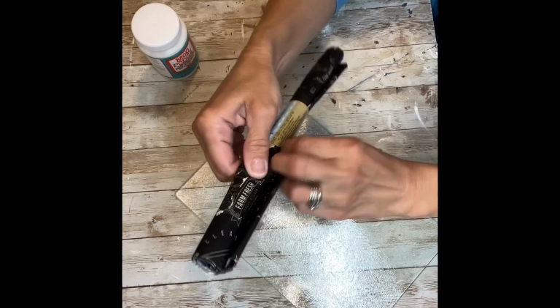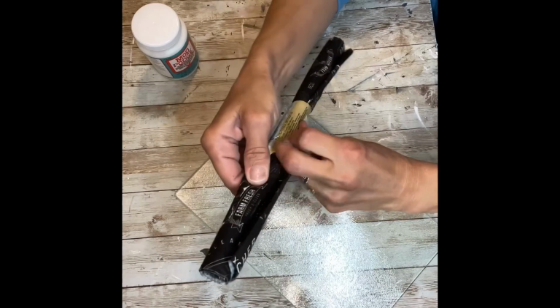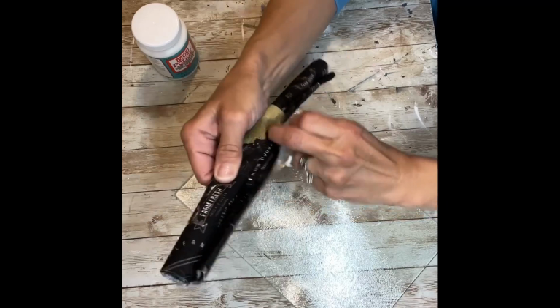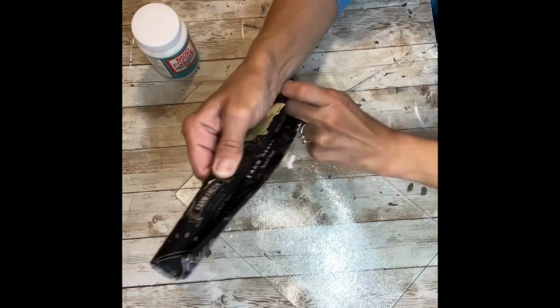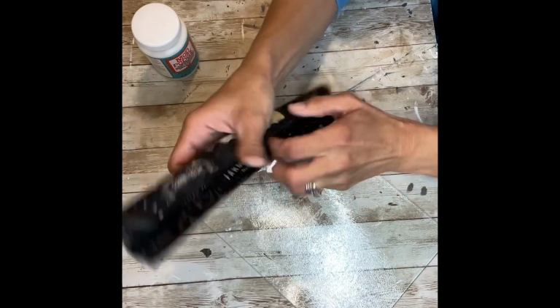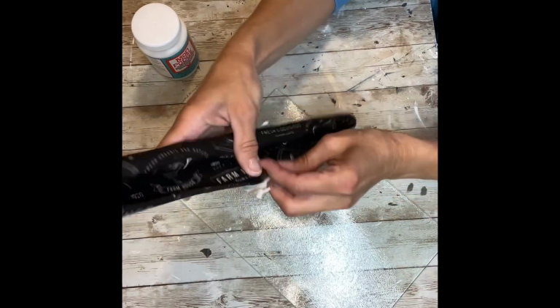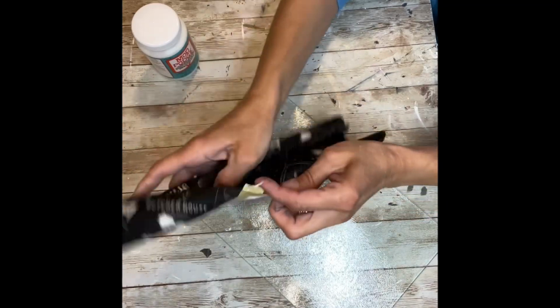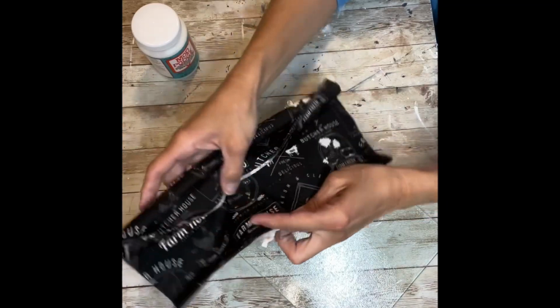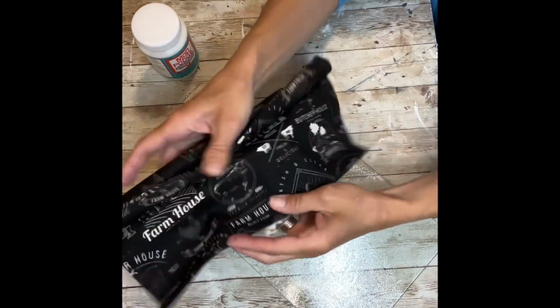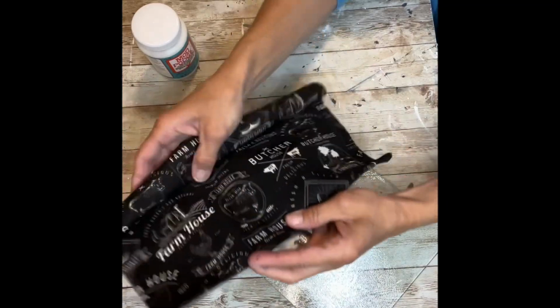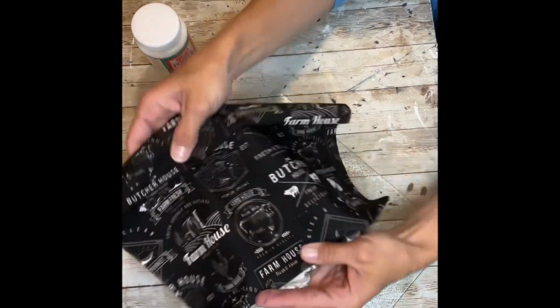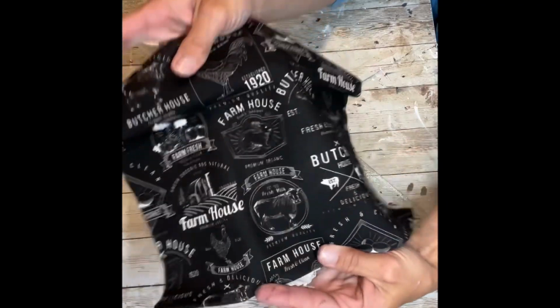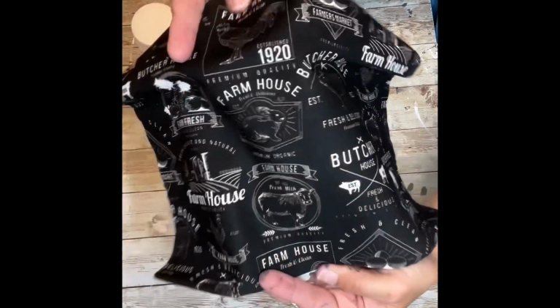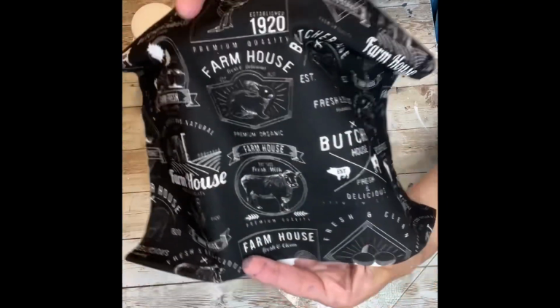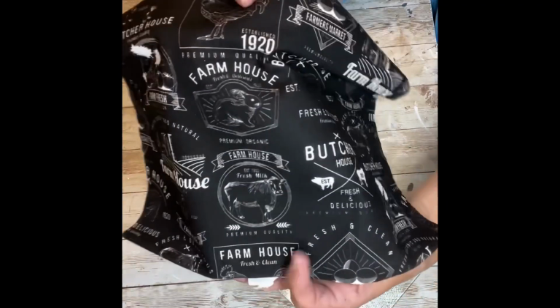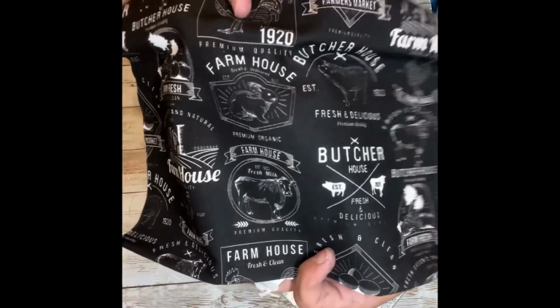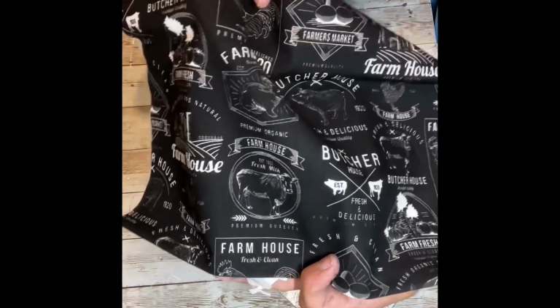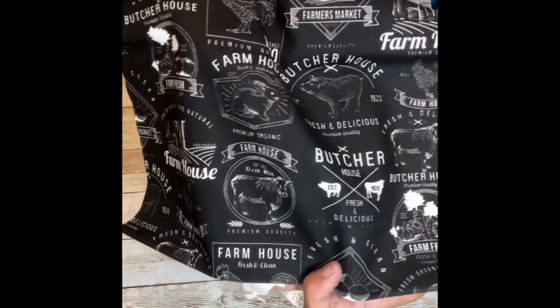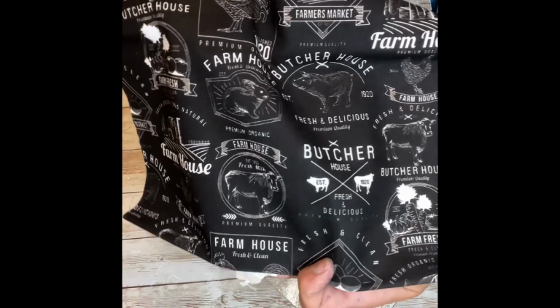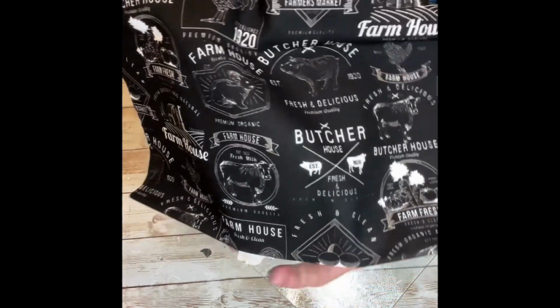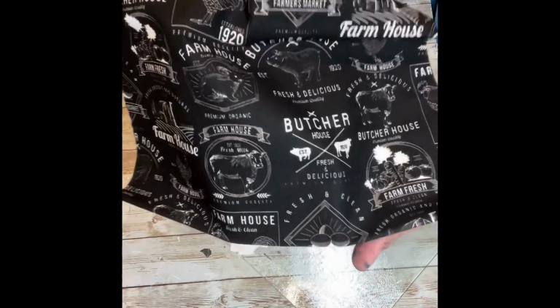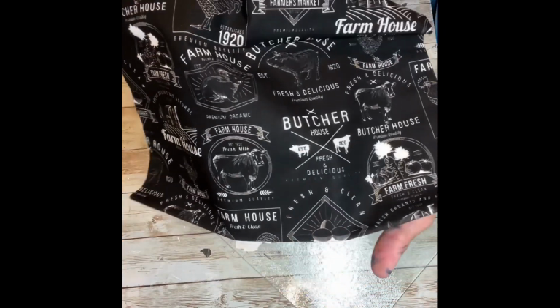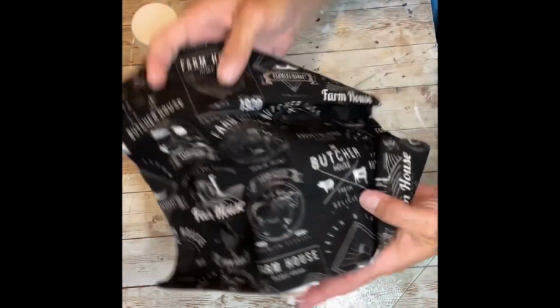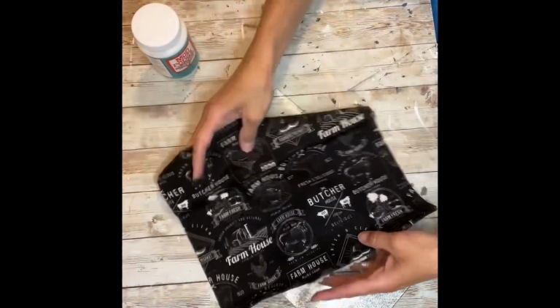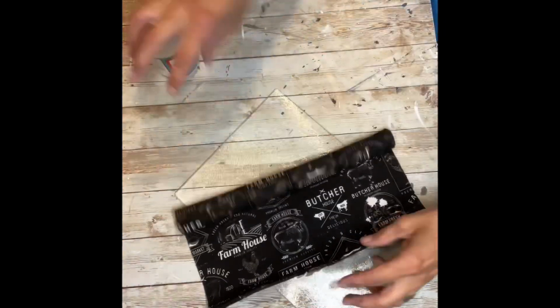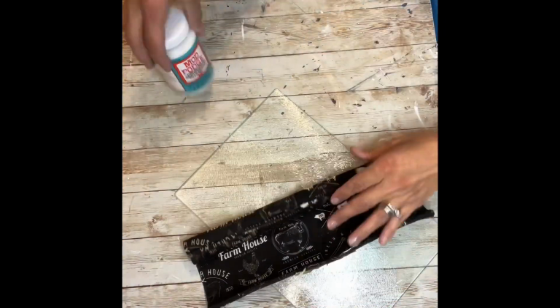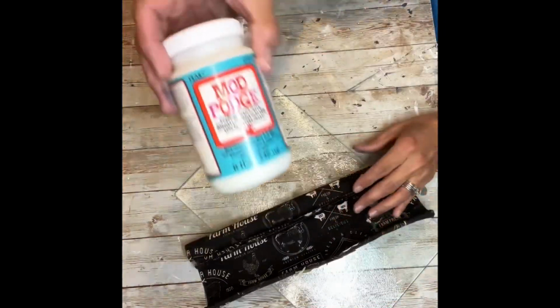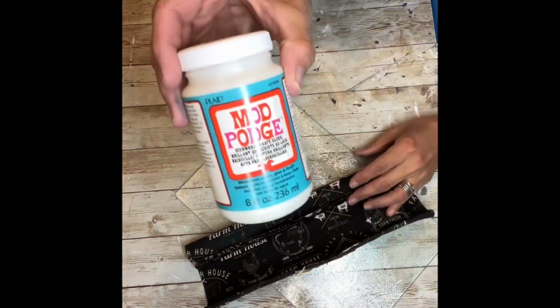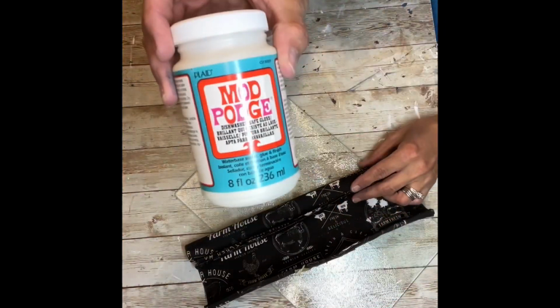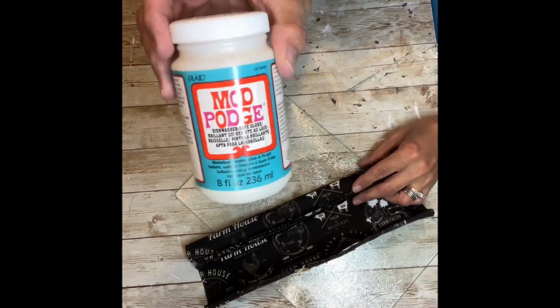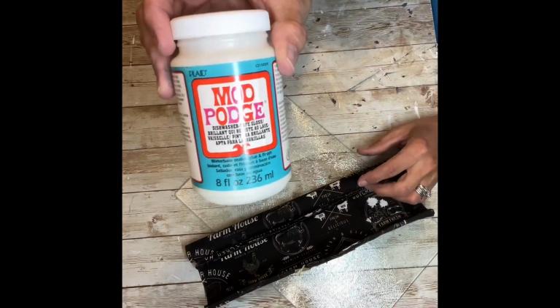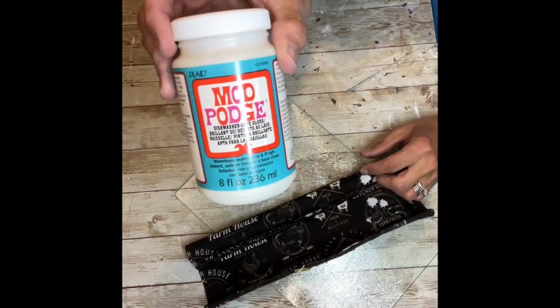I got this fabric at Dollar Tree. I cannot believe that Dollar Tree had this fabric — it is so cute, I absolutely love it. And you'll need your dishwasher safe Mod Podge.